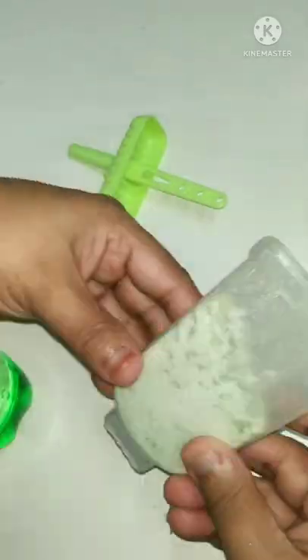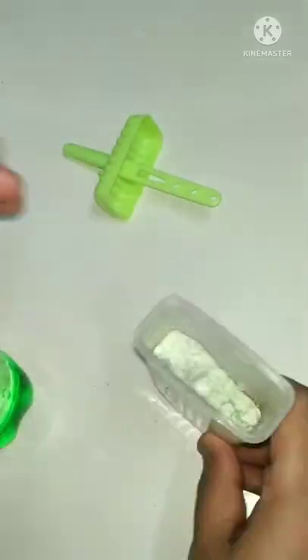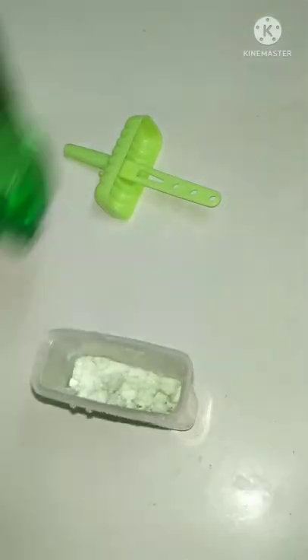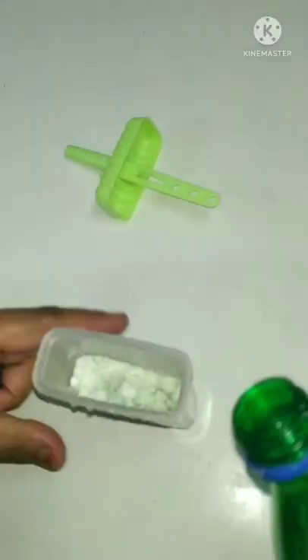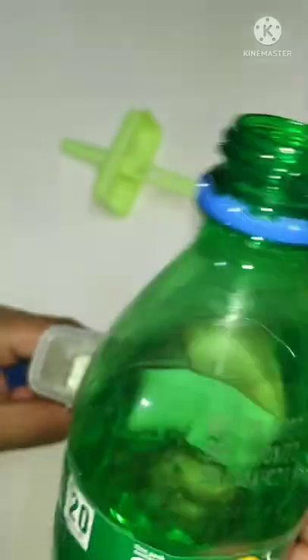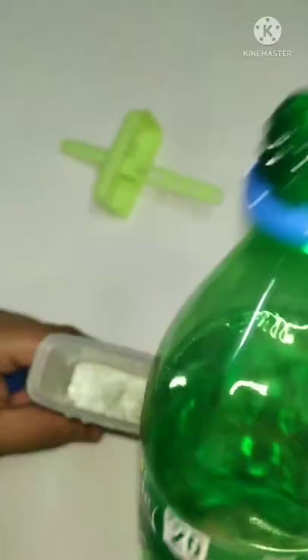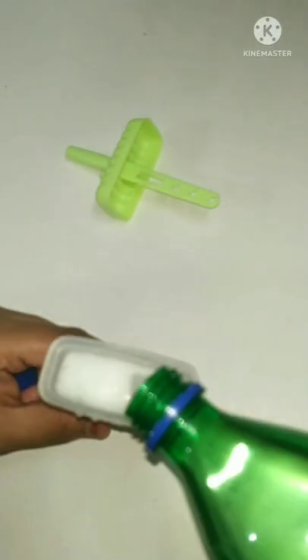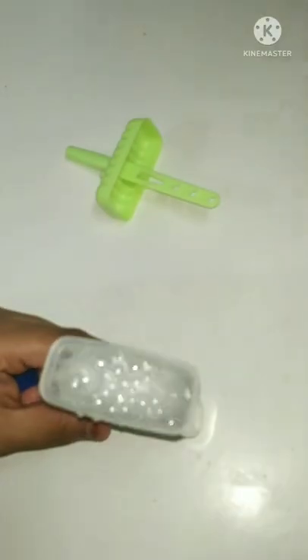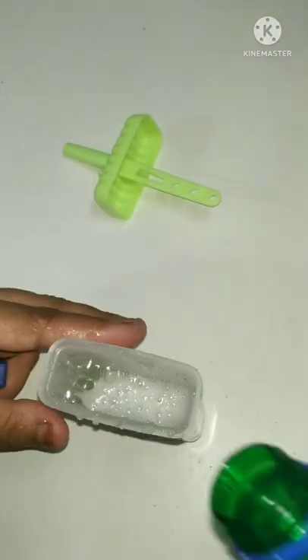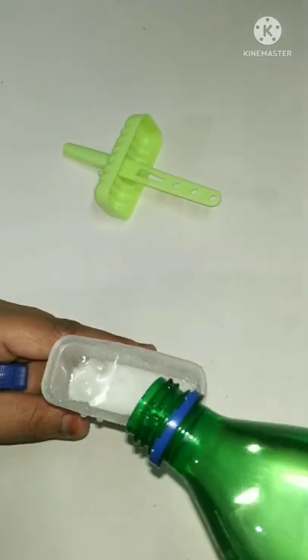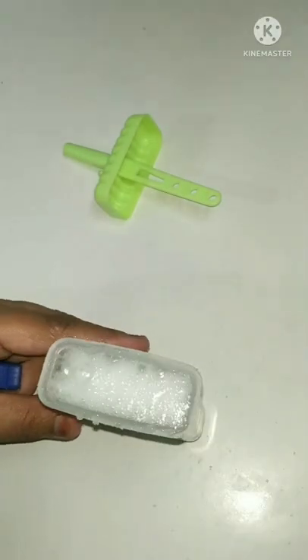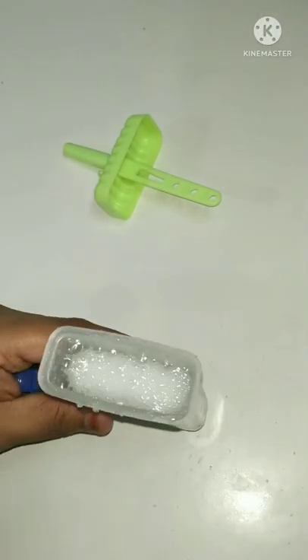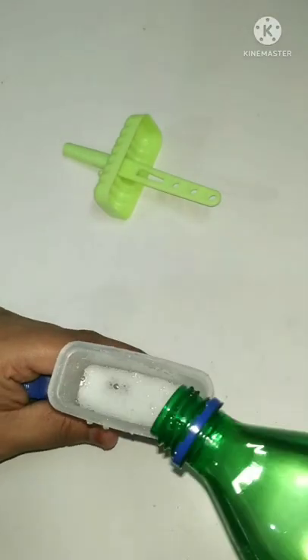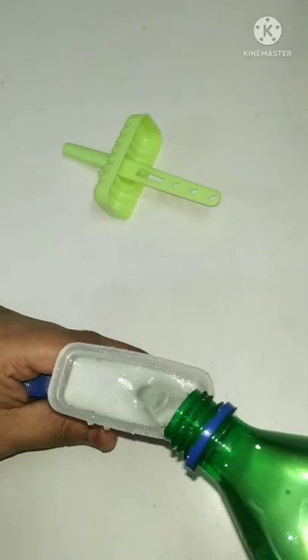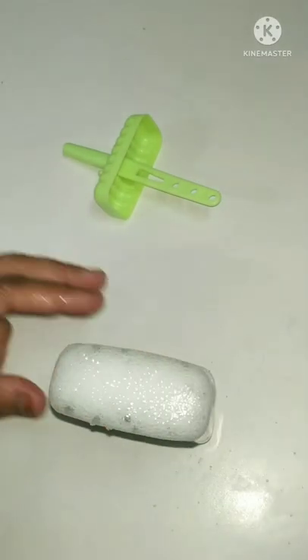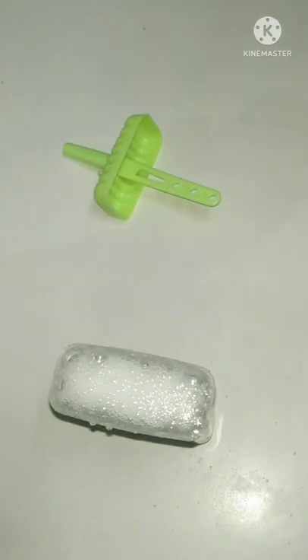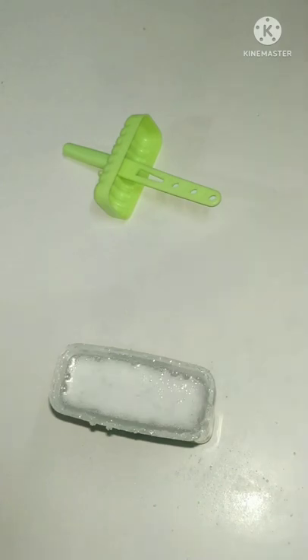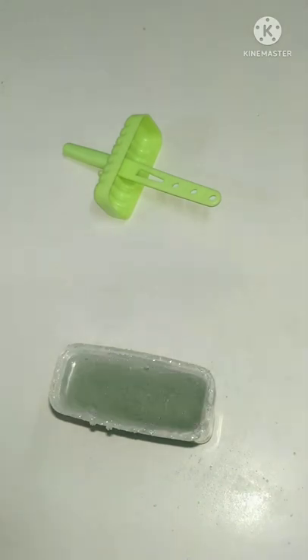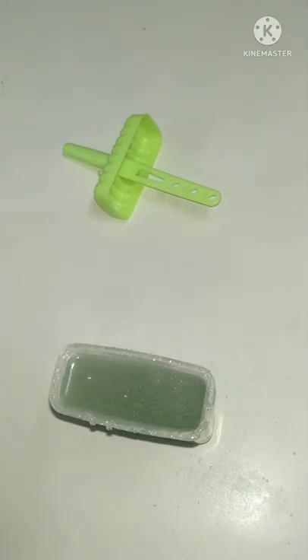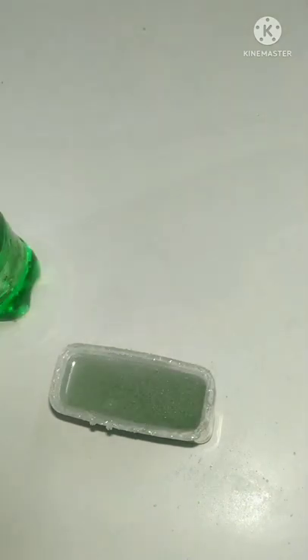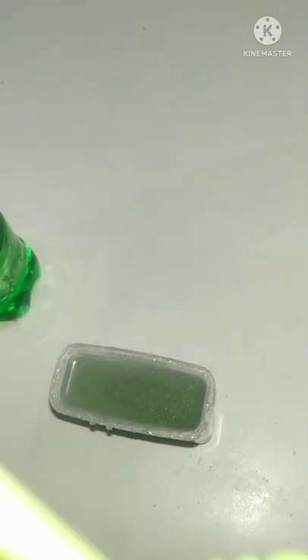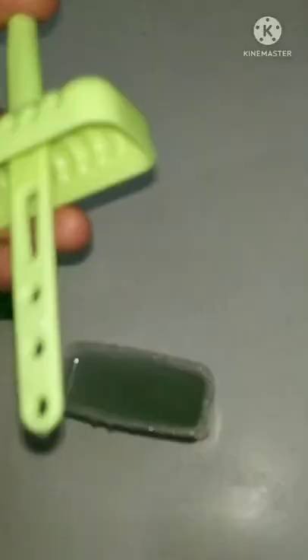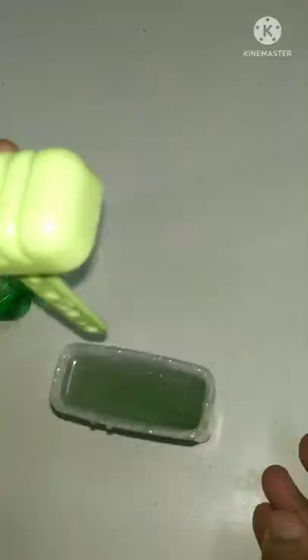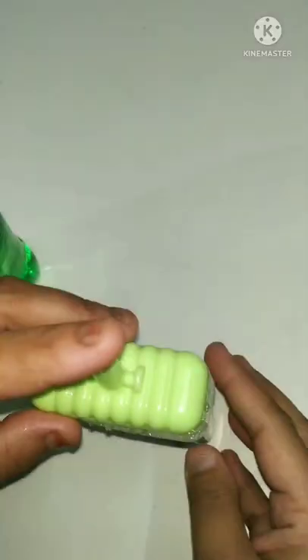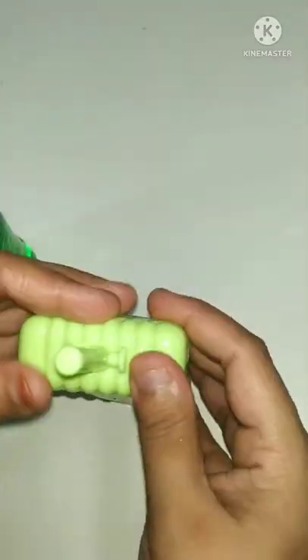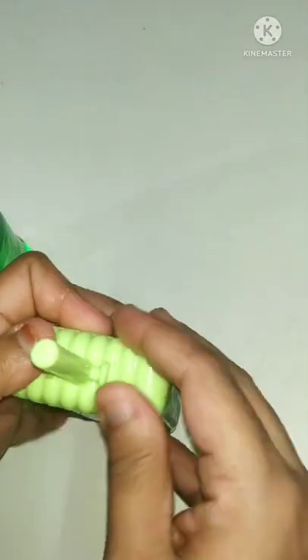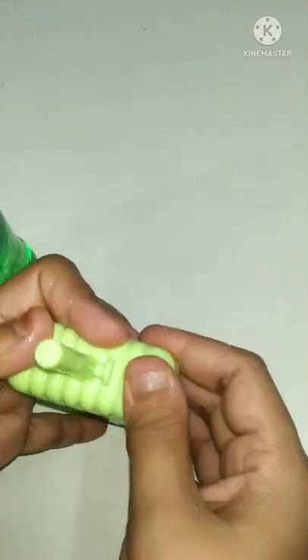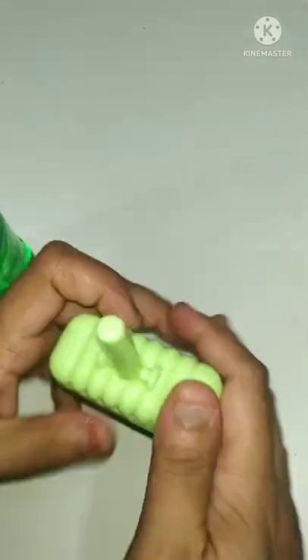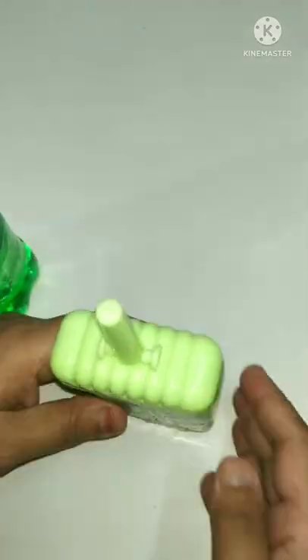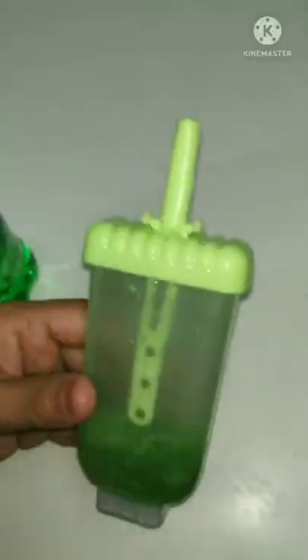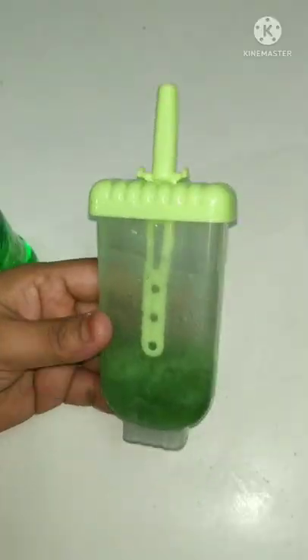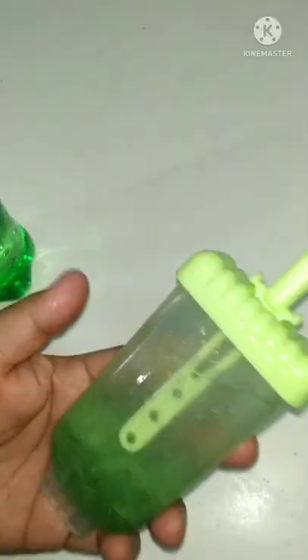I cut it in half. Then I put it in the molds. You can add Sprite or 7-Up. I put it in the freezer.